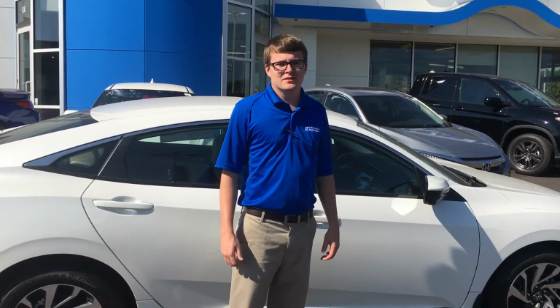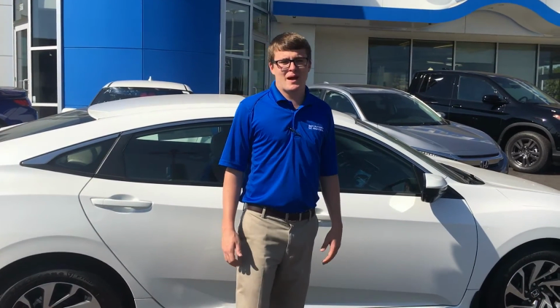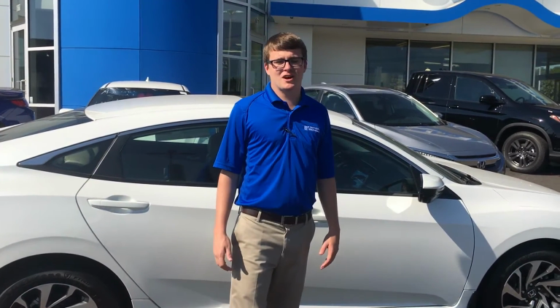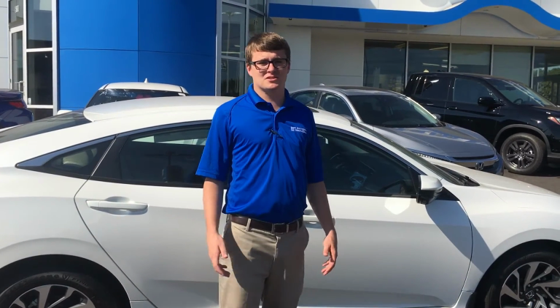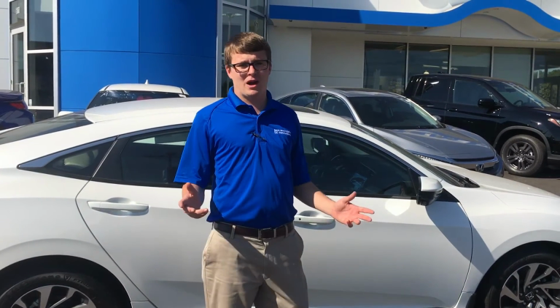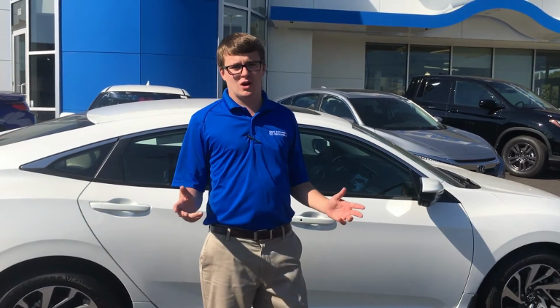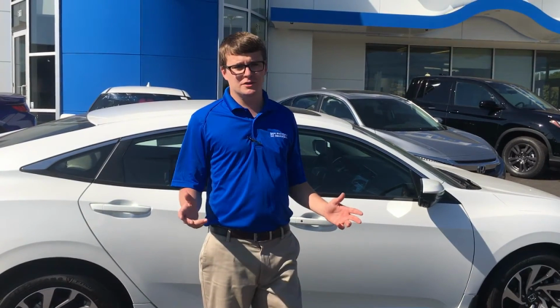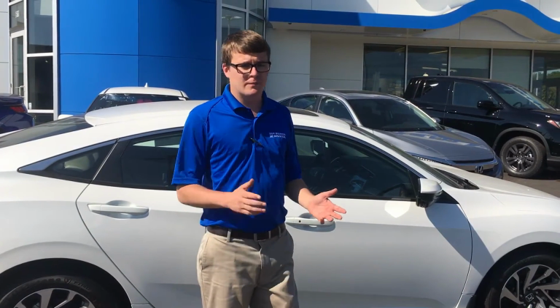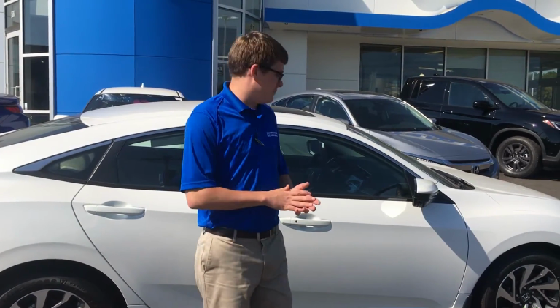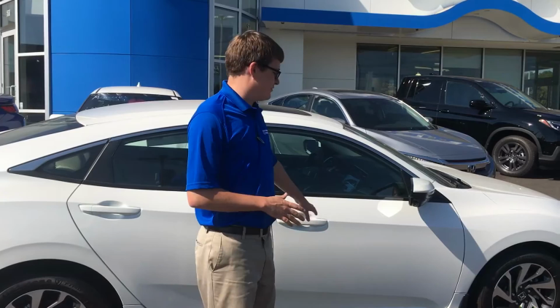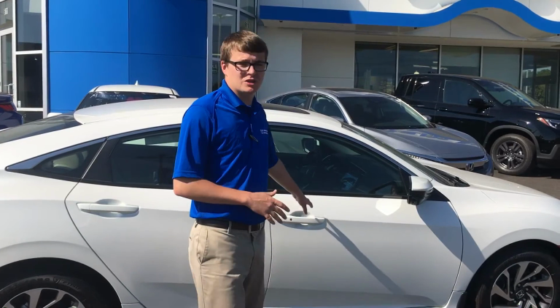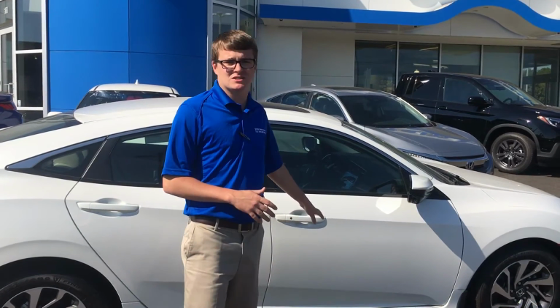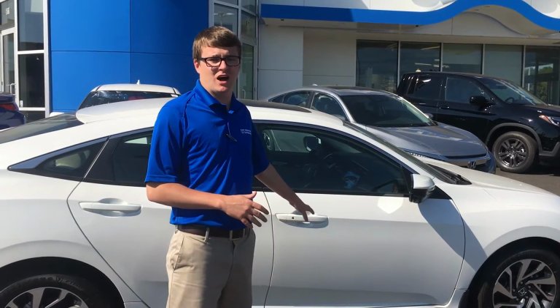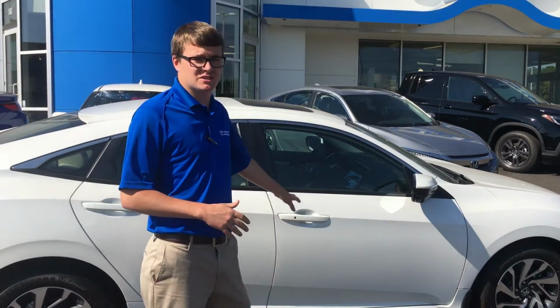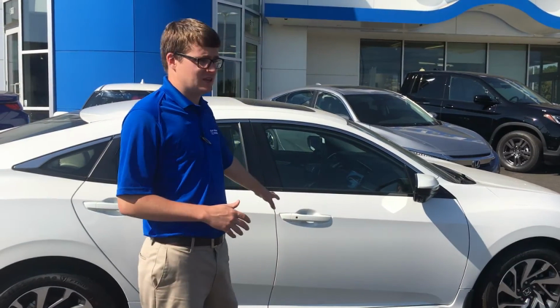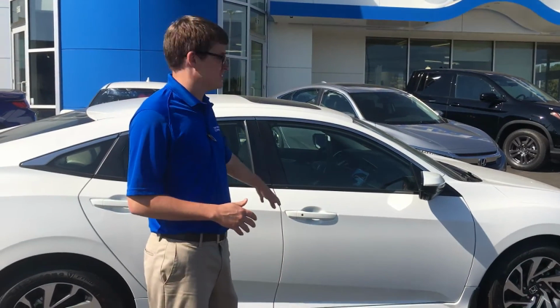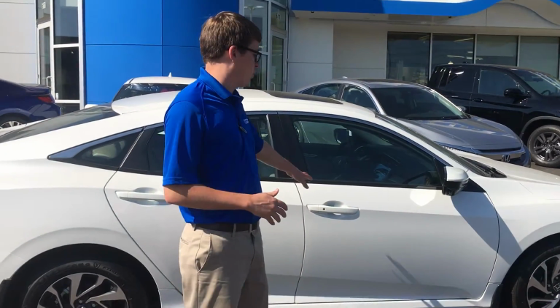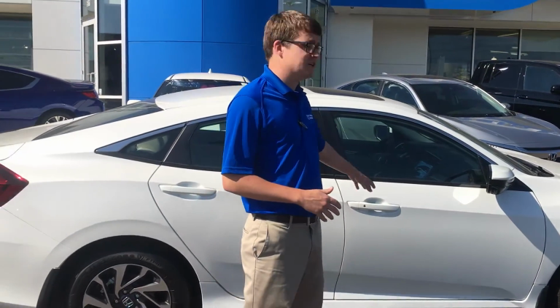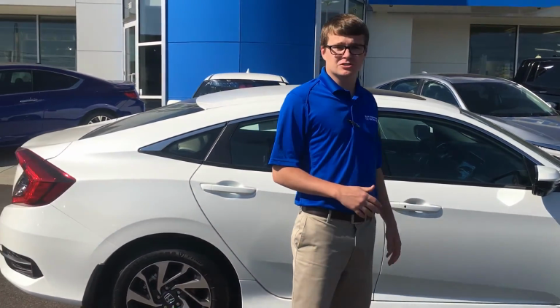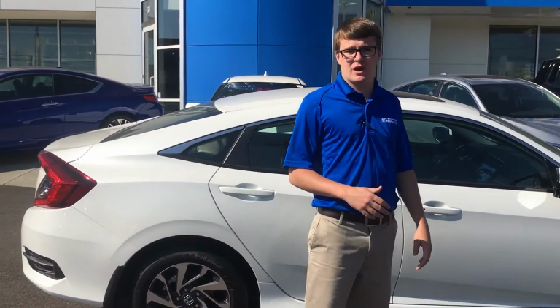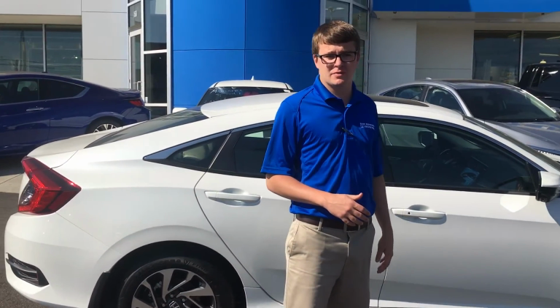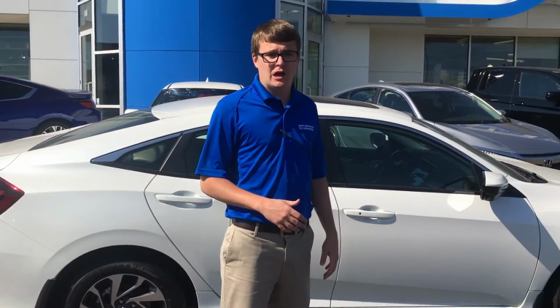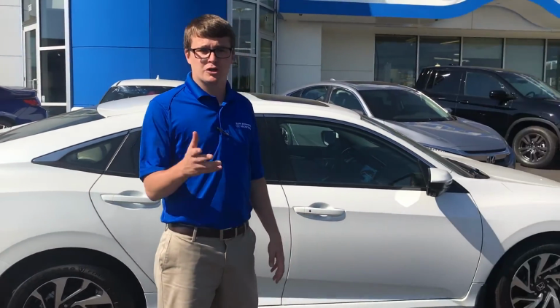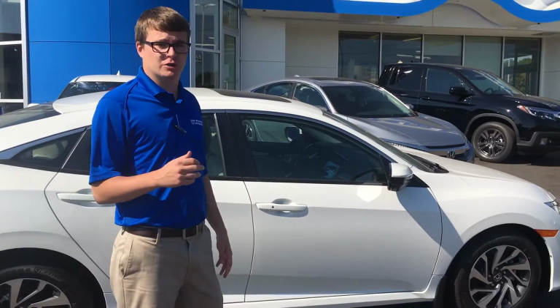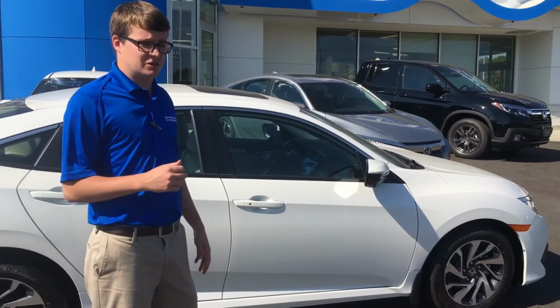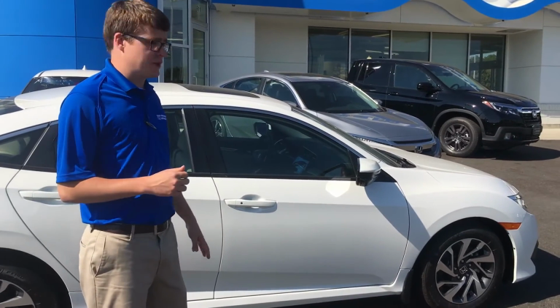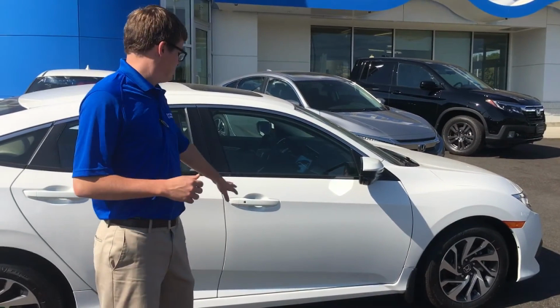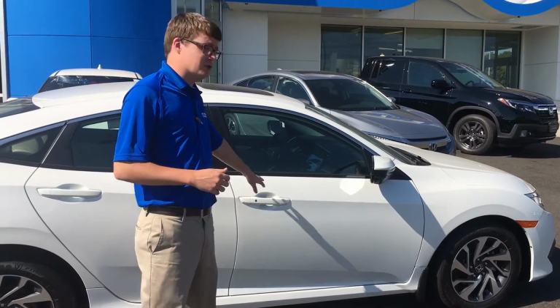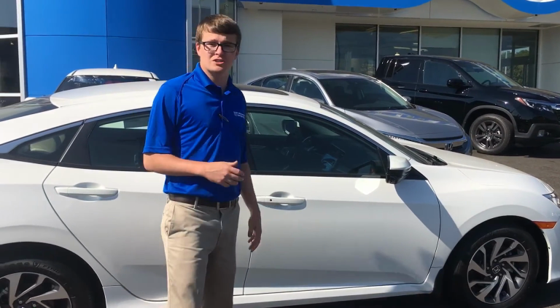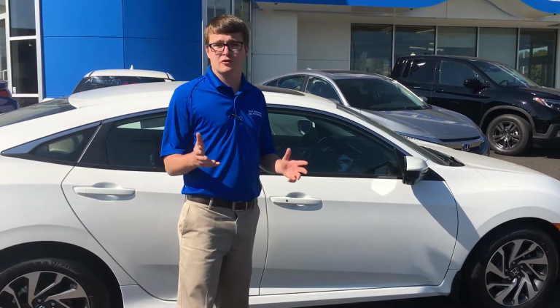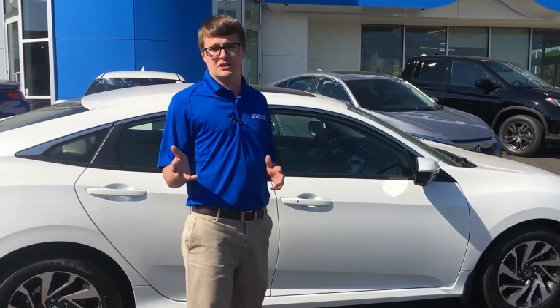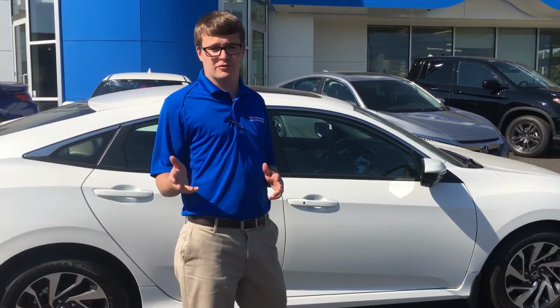This is Max Johnson at Sam Boswell Honda. Behind me we have the 2016 Honda Civic EX in white, just like you asked about. I wanted to show it to you in this video to prove to you it was here for immediate delivery.